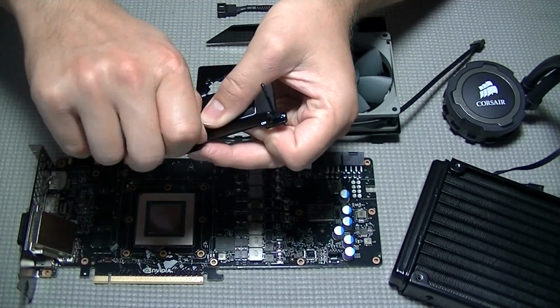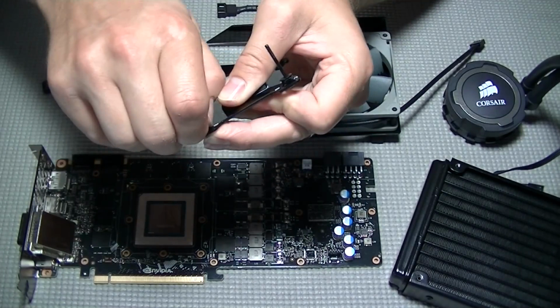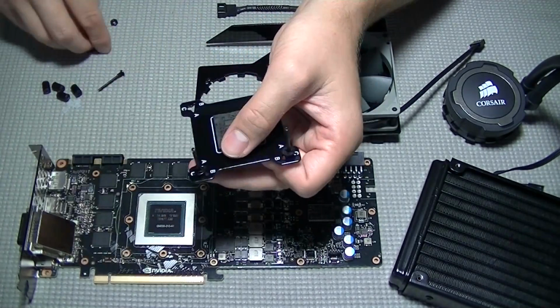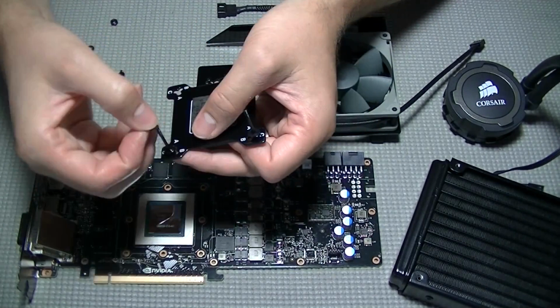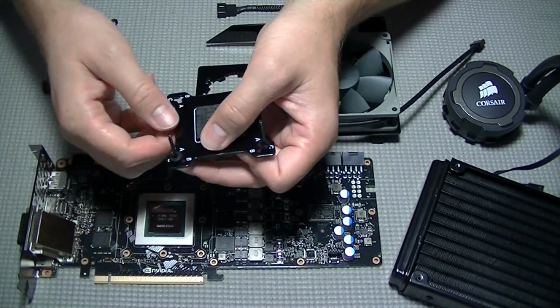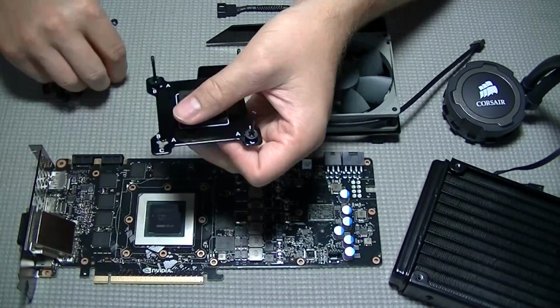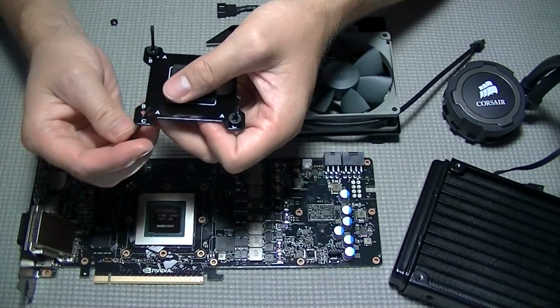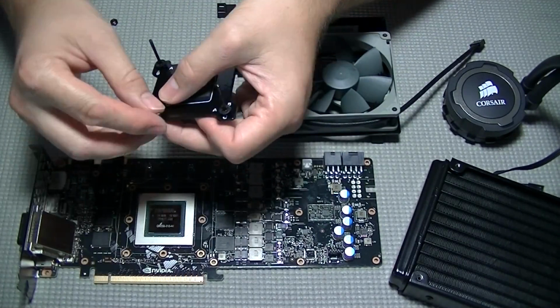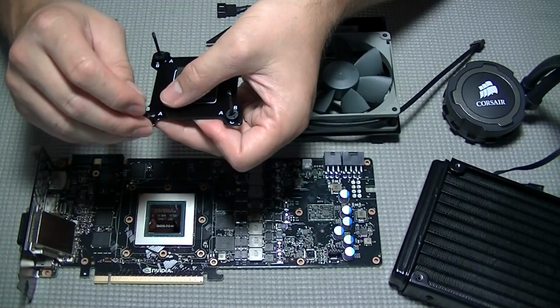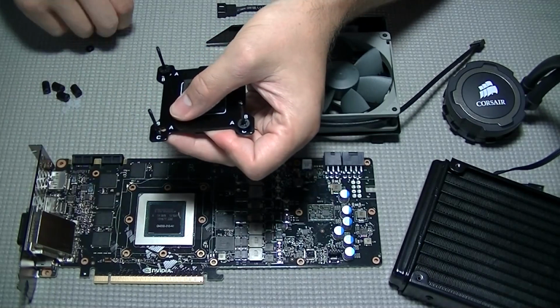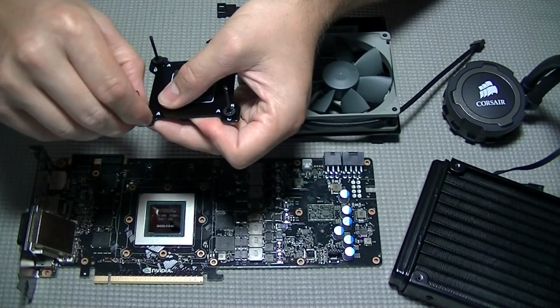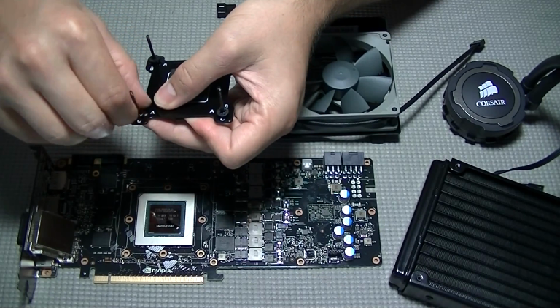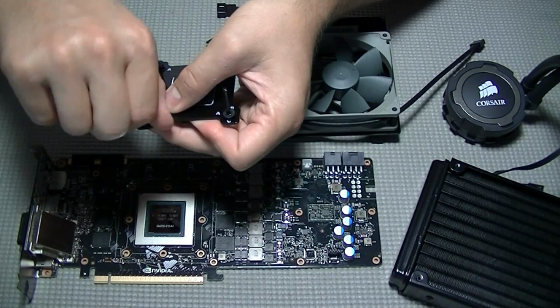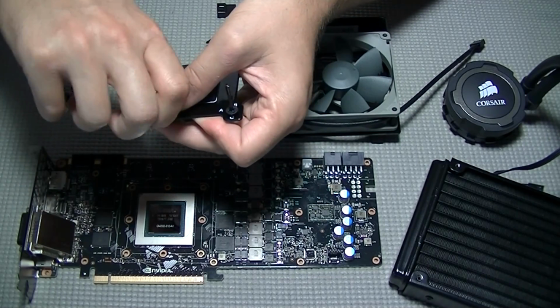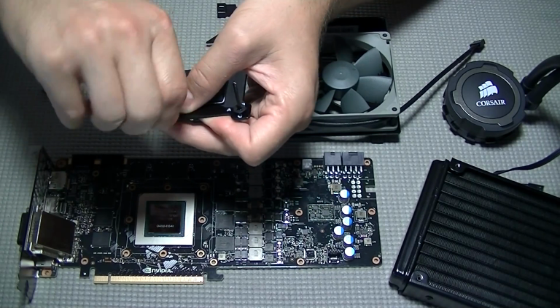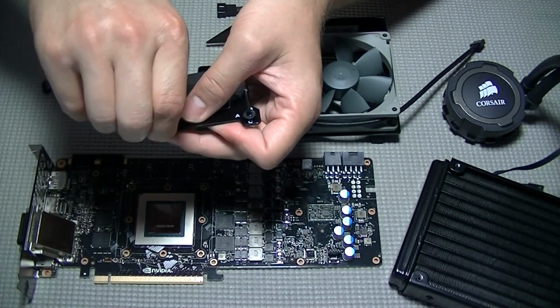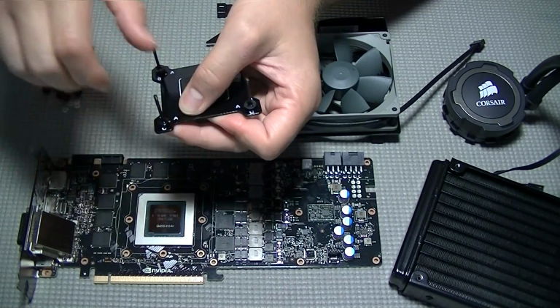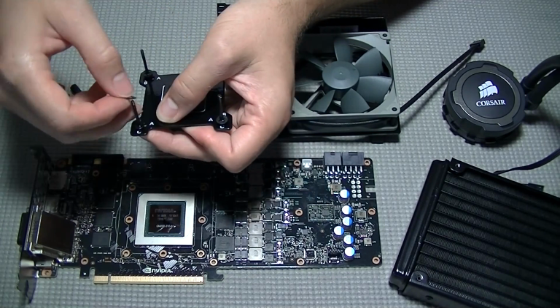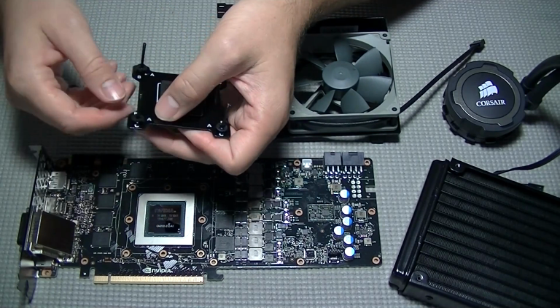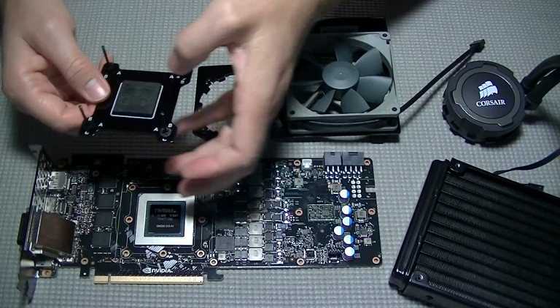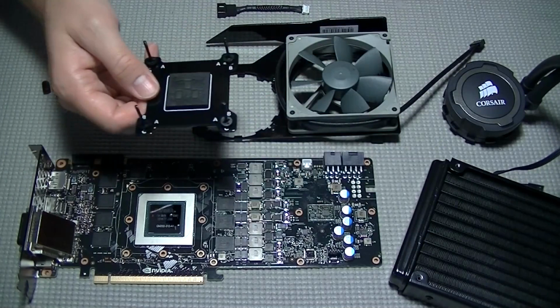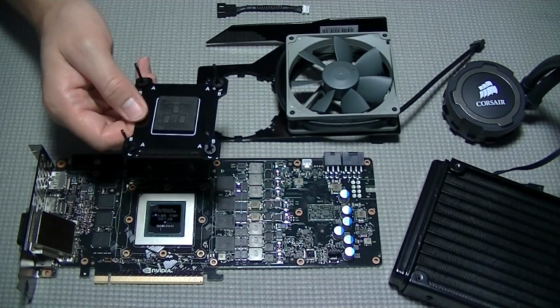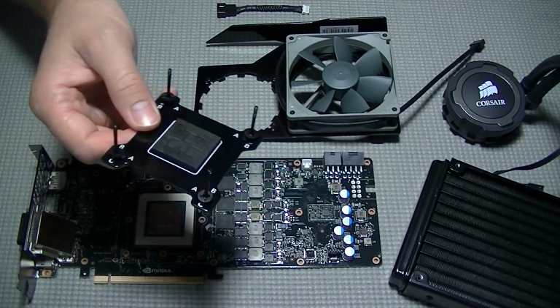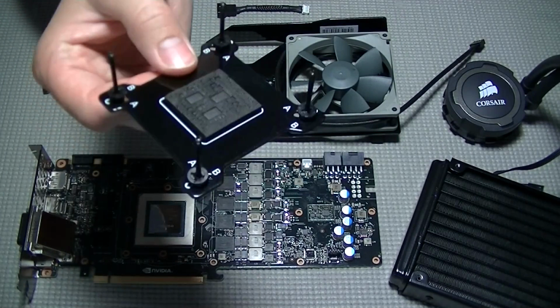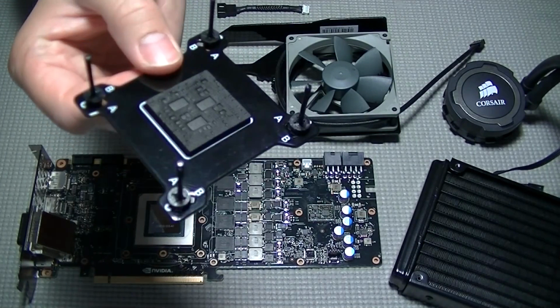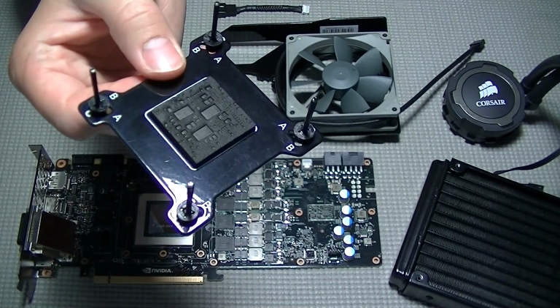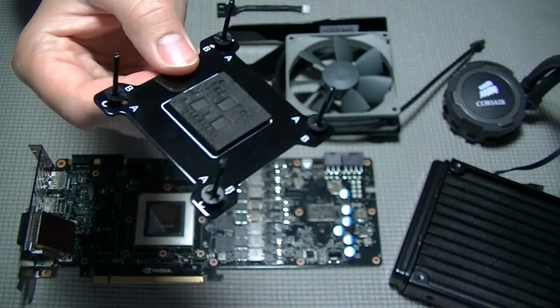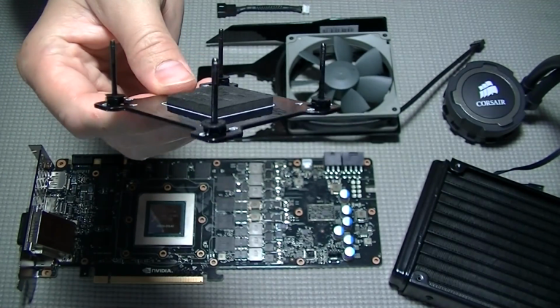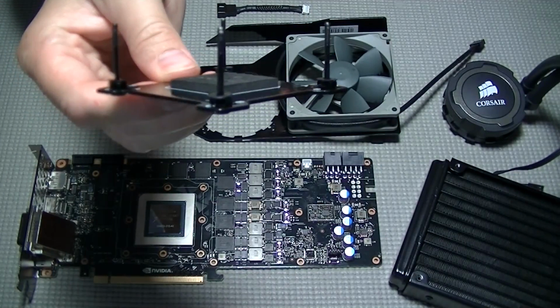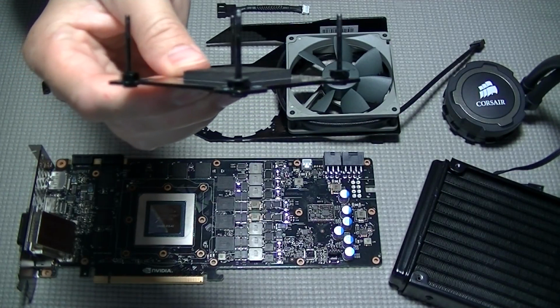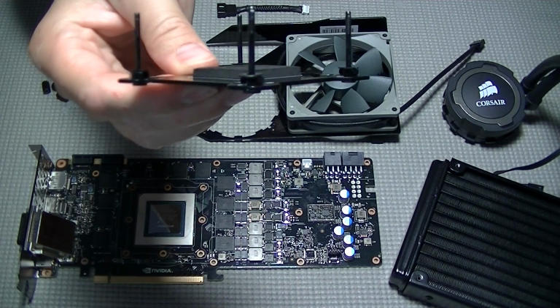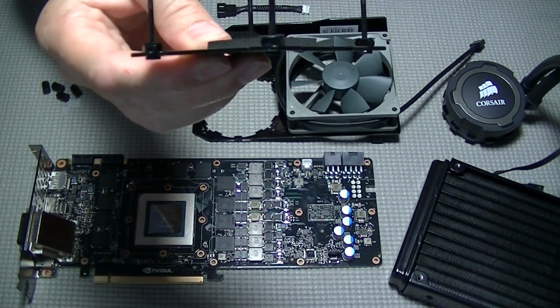I'm a big fan of this cooling mod over any of the stock air coolers that come on graphics cards, because it operates much more quietly and offers better overall cooling, as you'll see in the performance specs later in this video.